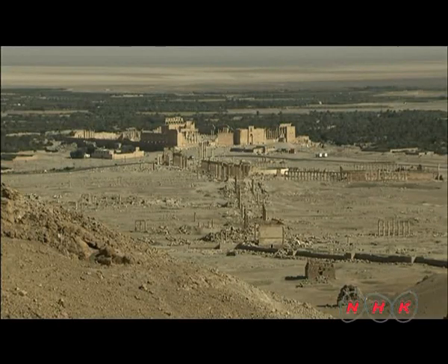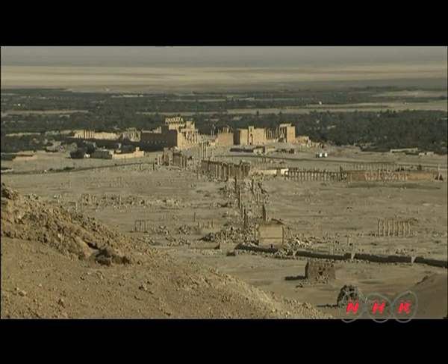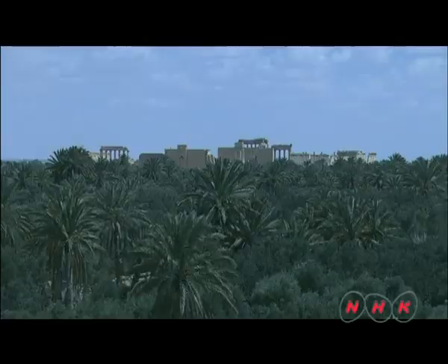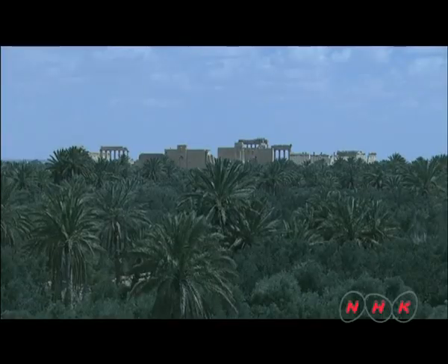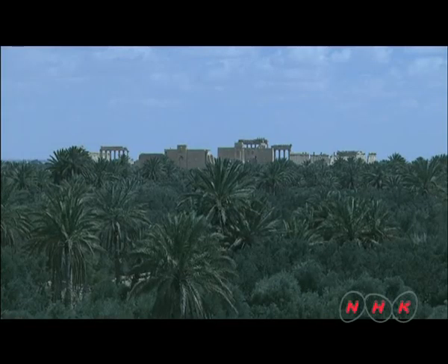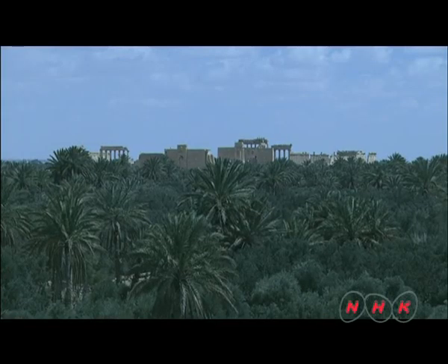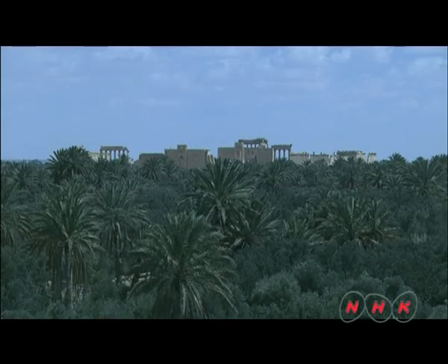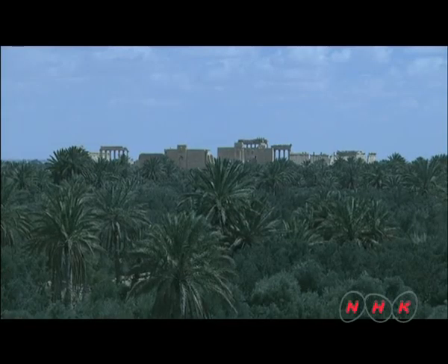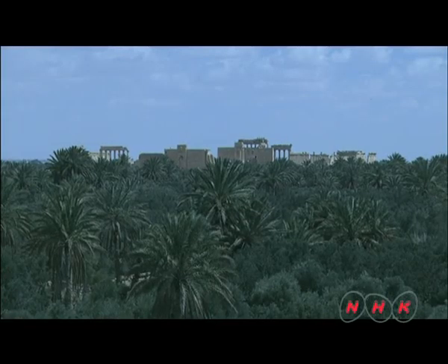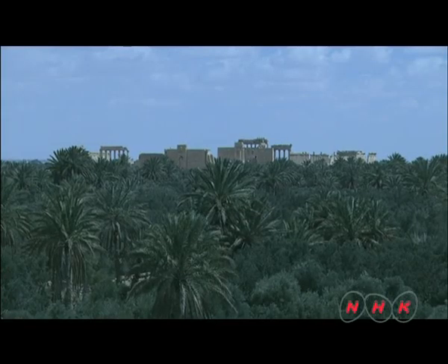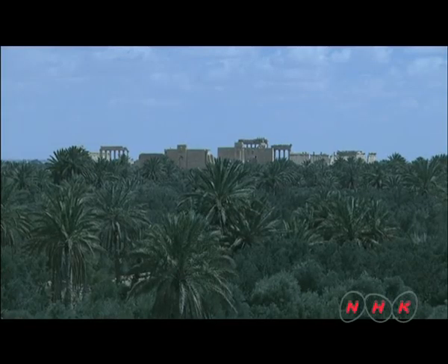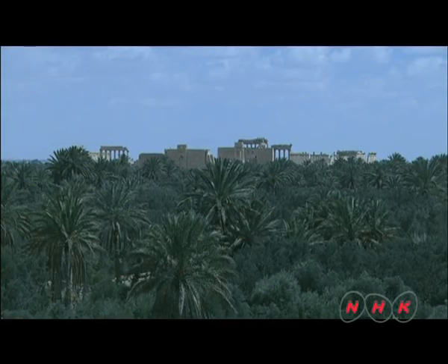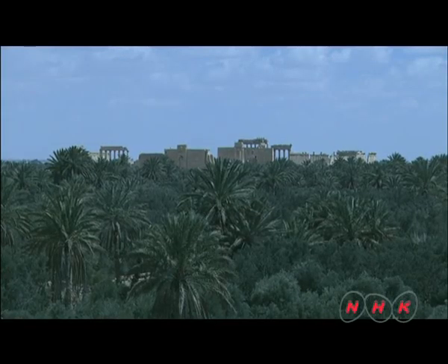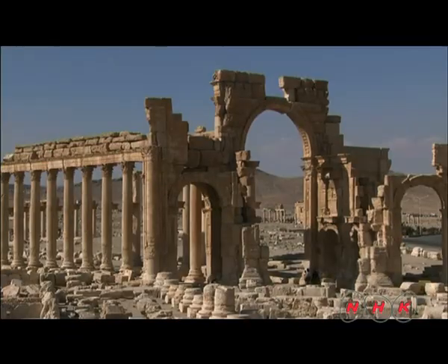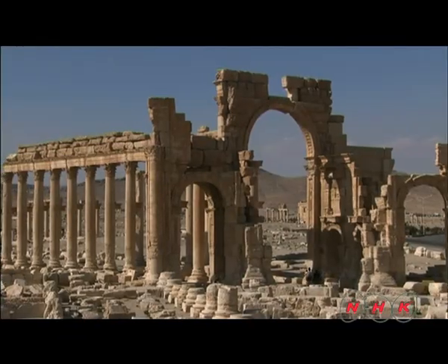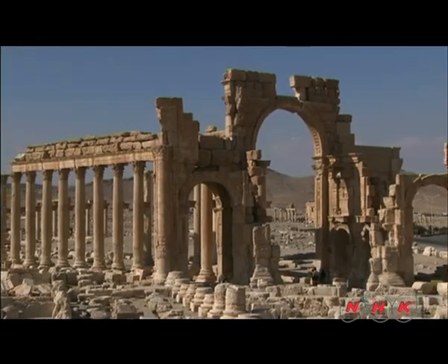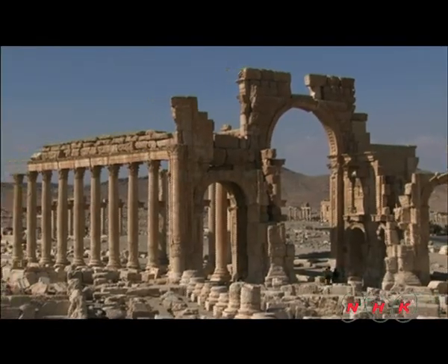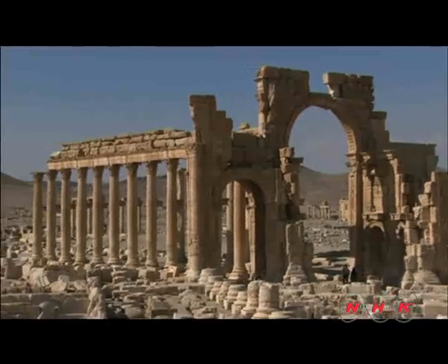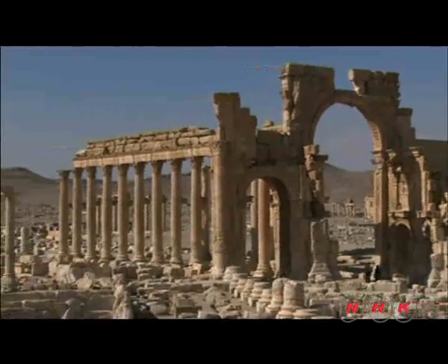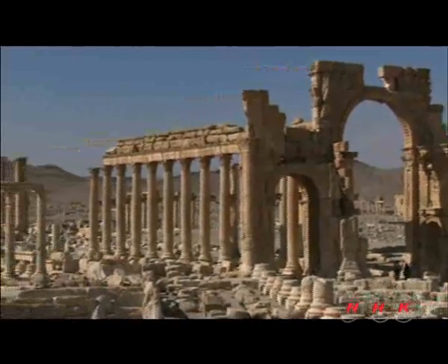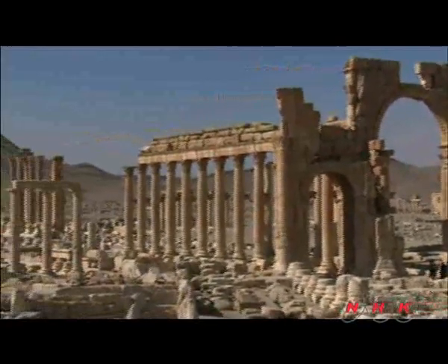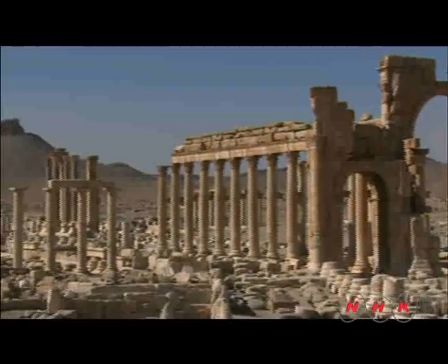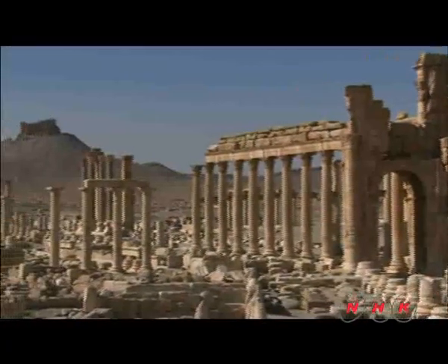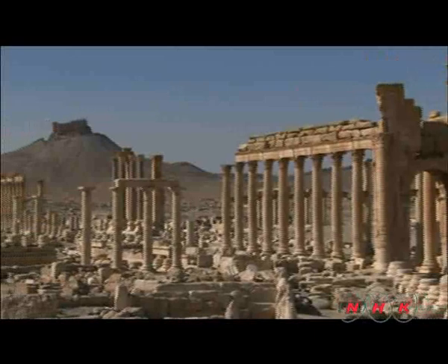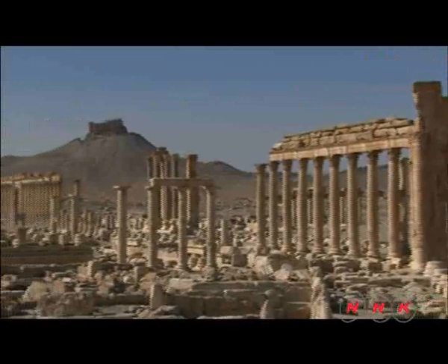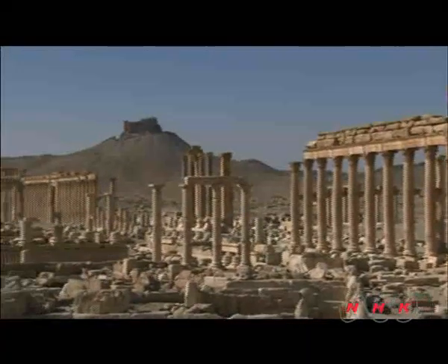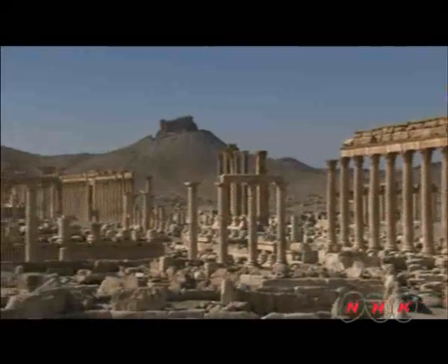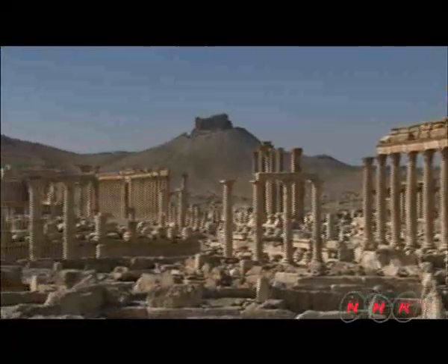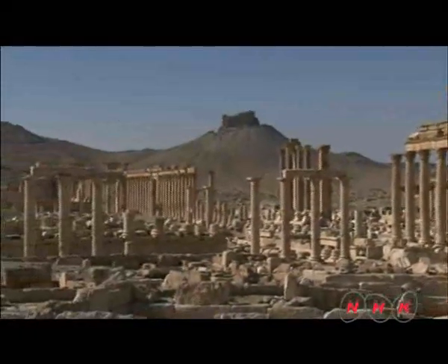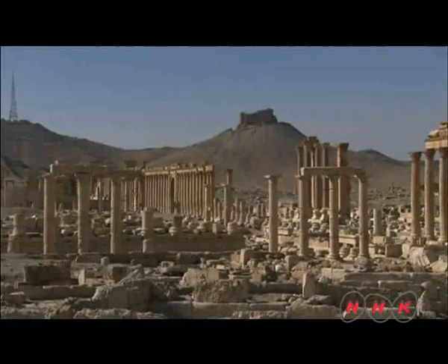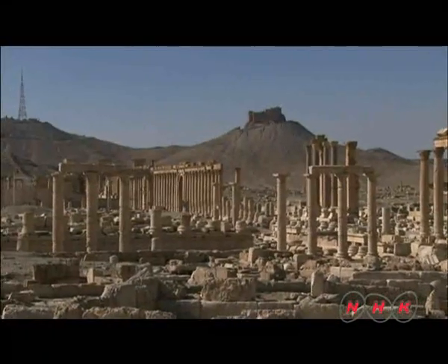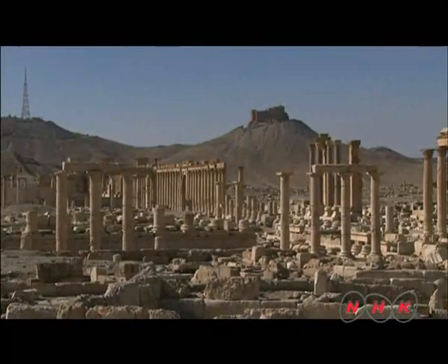In the middle of it was an oasis city known as Palmyra, the city of date-palm trees. From the 1st century AD, Palmyra thrived as a caravan stopover for some 400 years under the patronage of the Roman Empire.